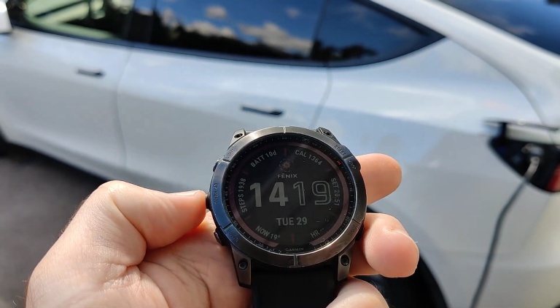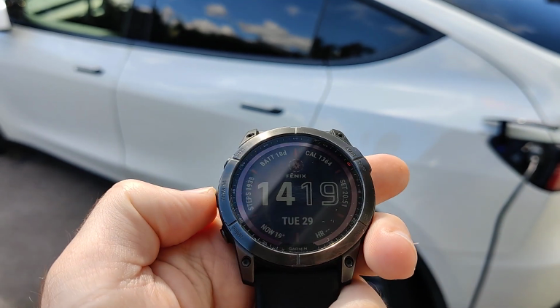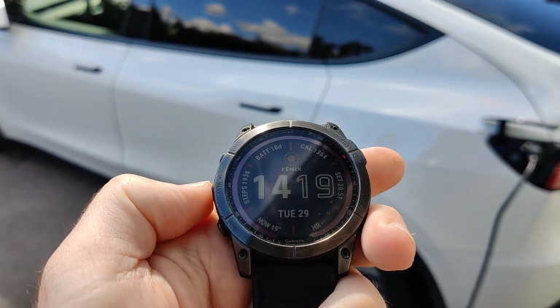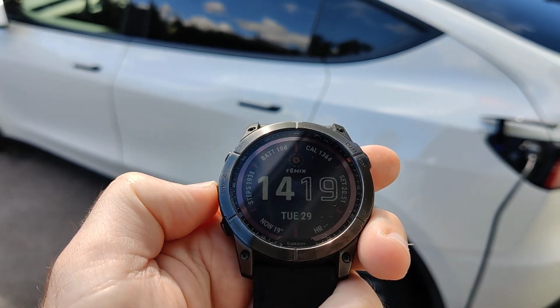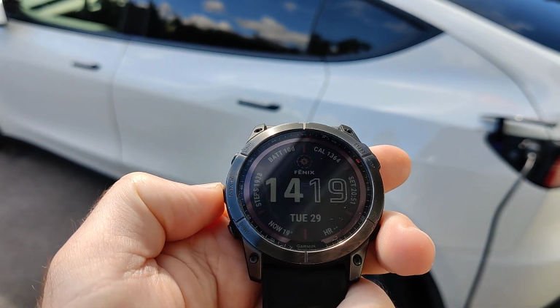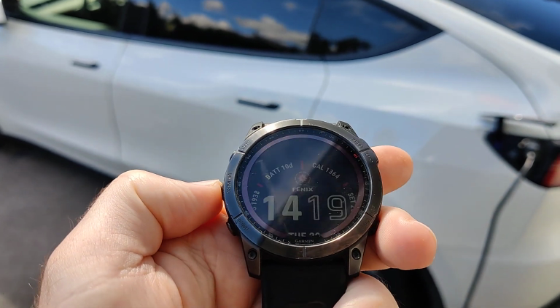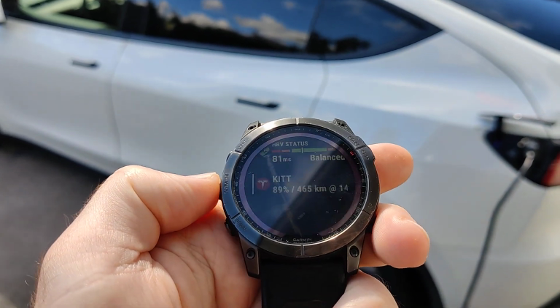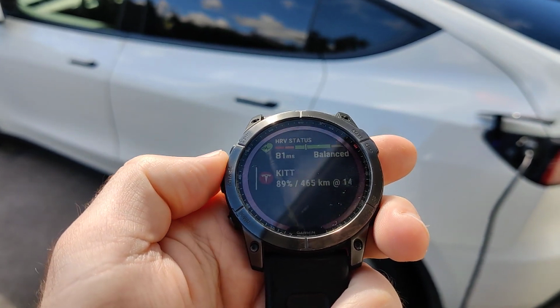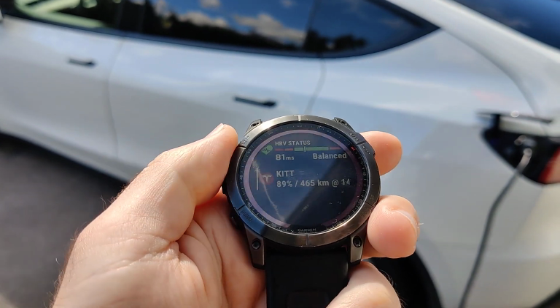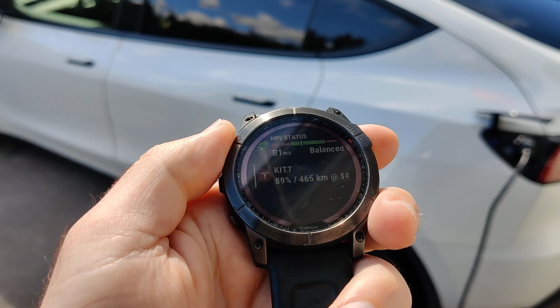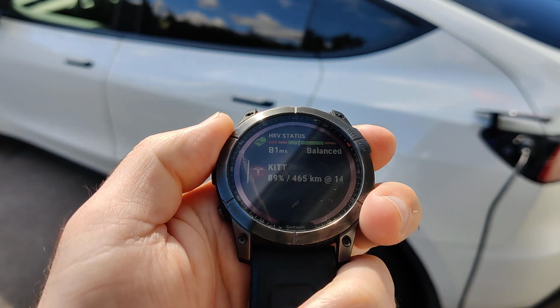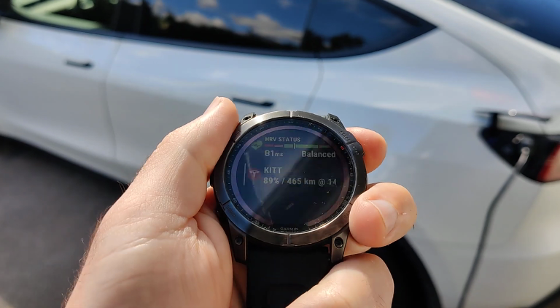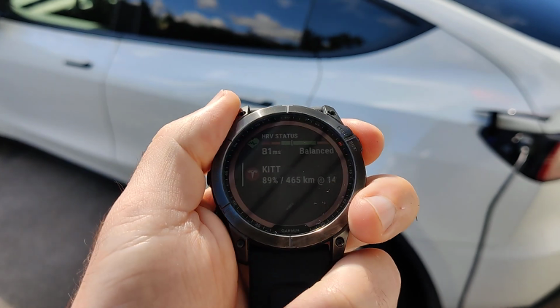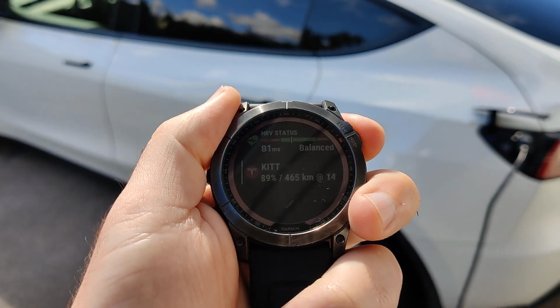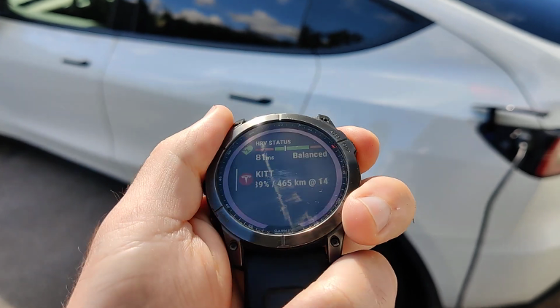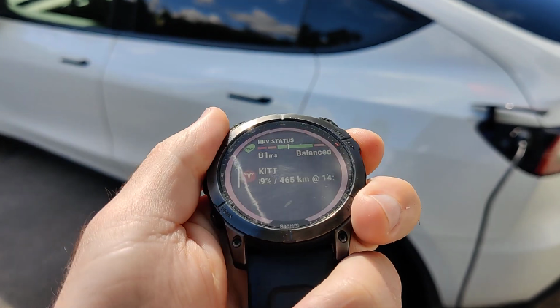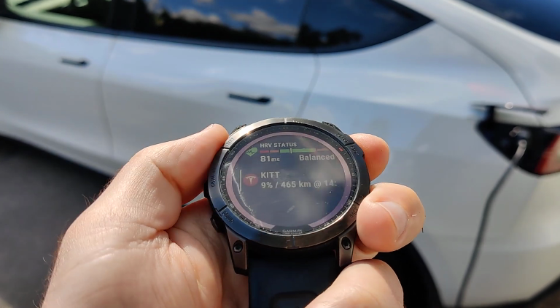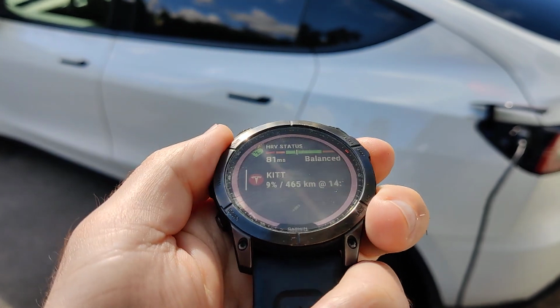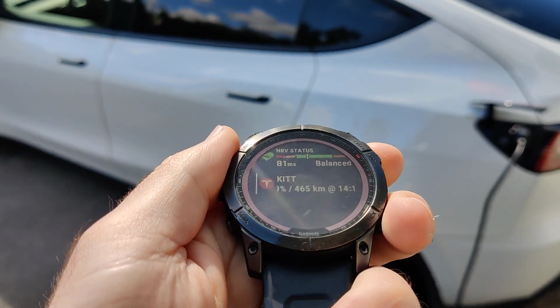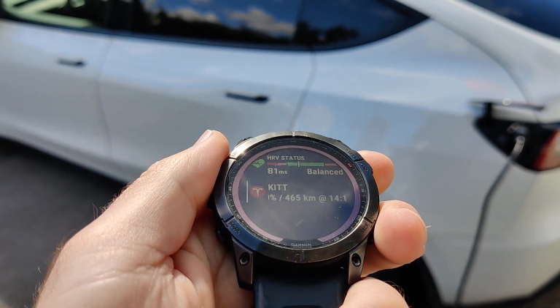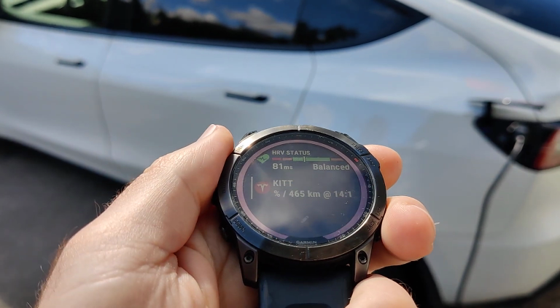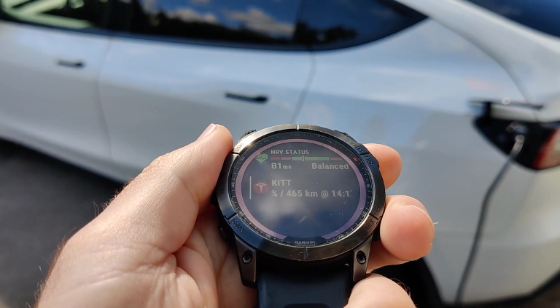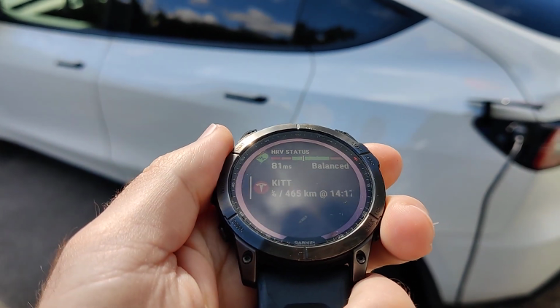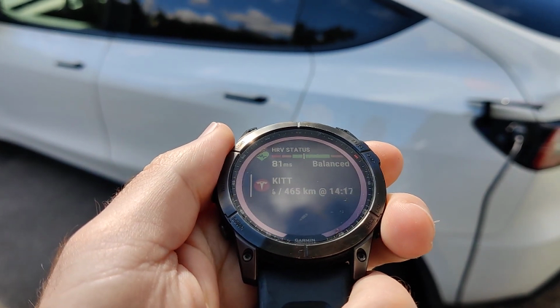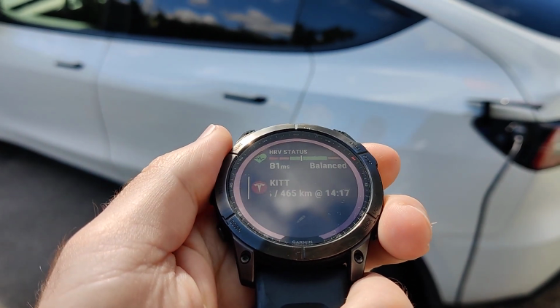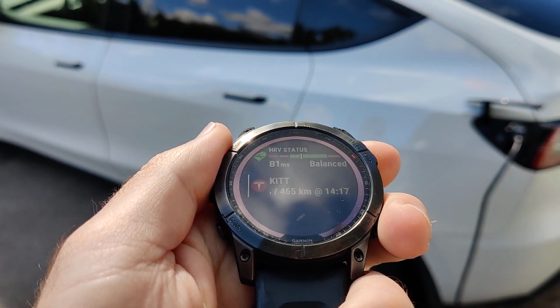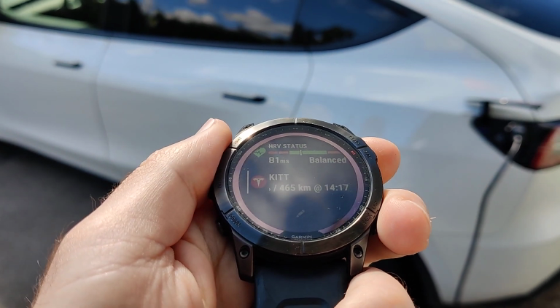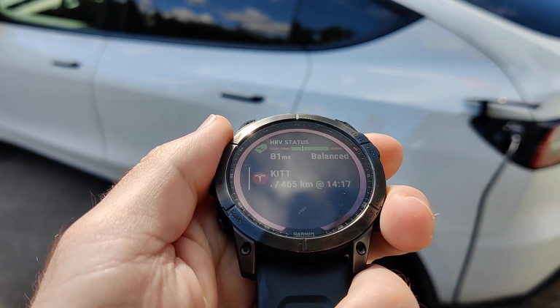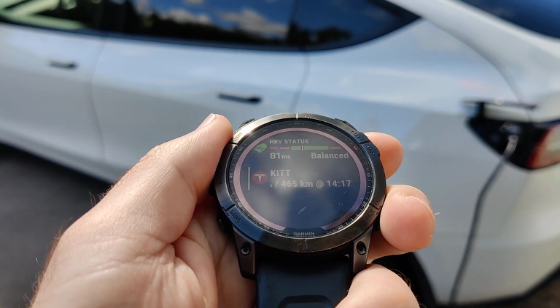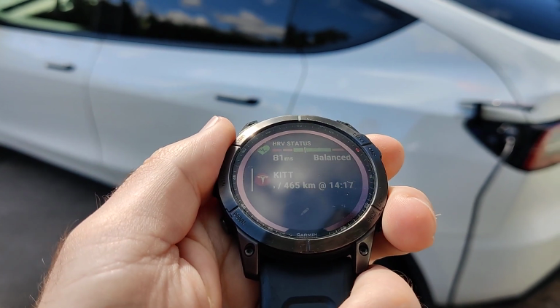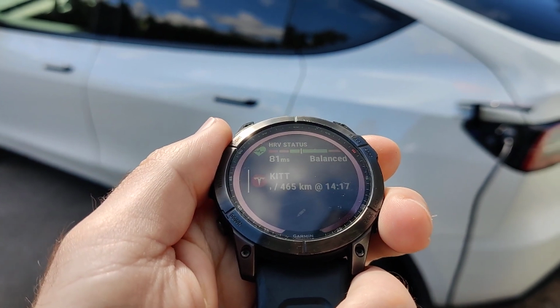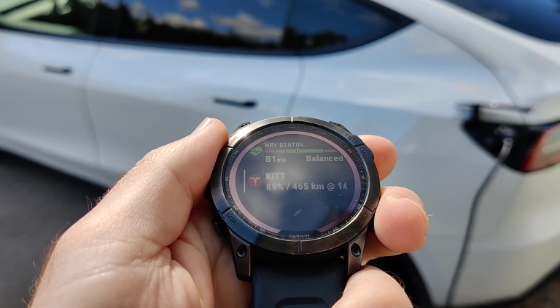Let's go up to get to the widgets, and here we can see the charge and the range of my Tesla.